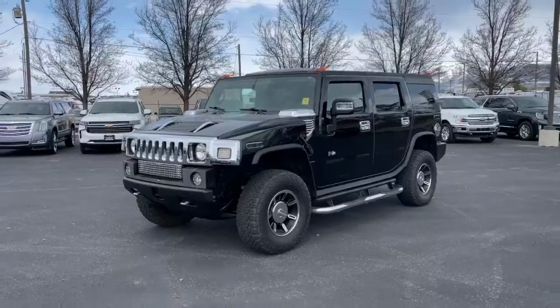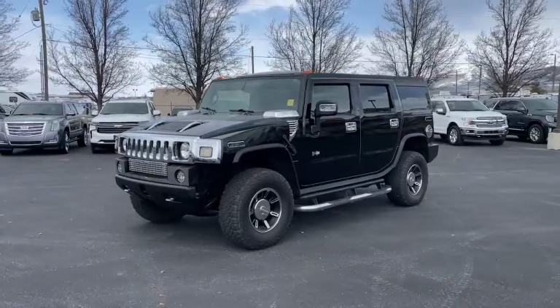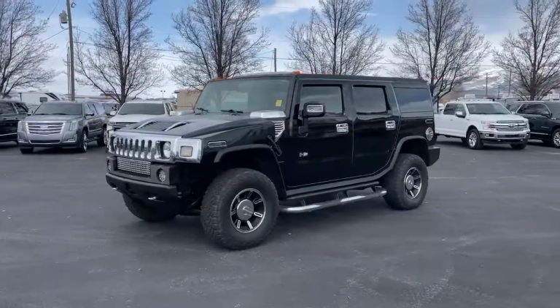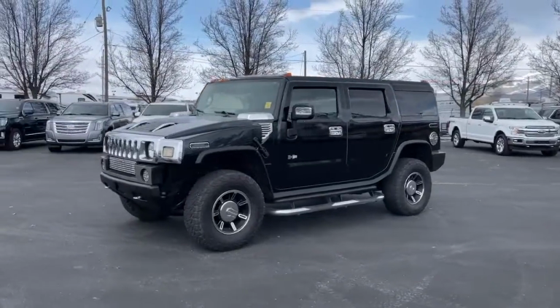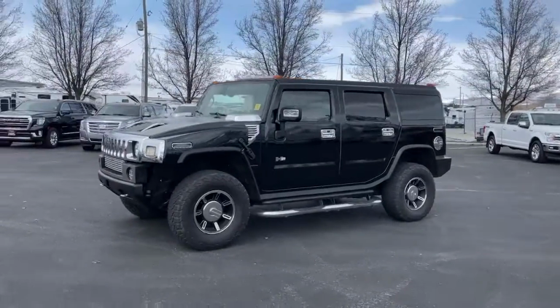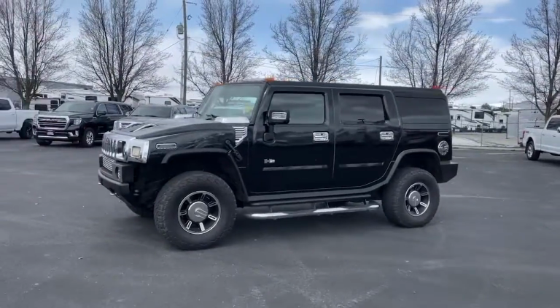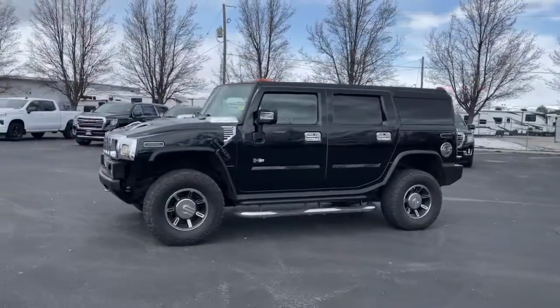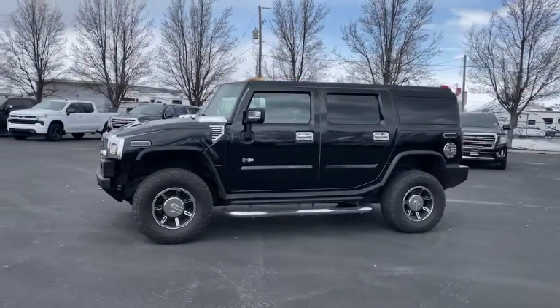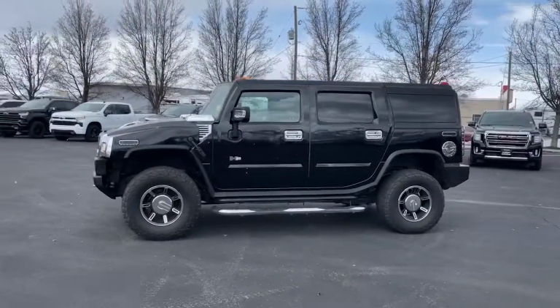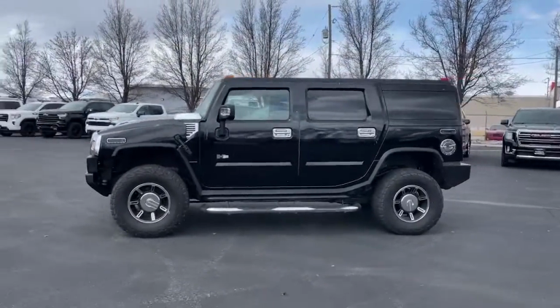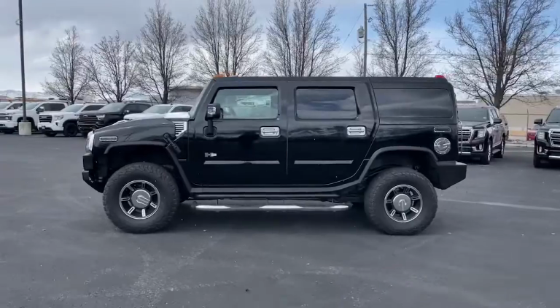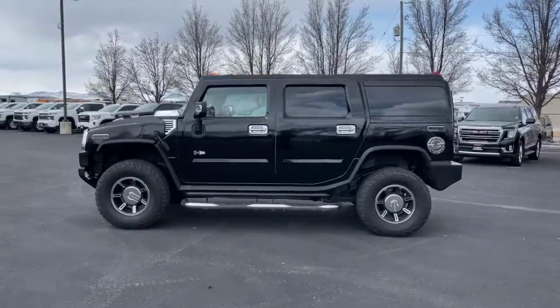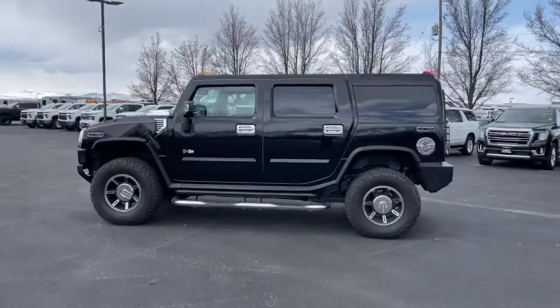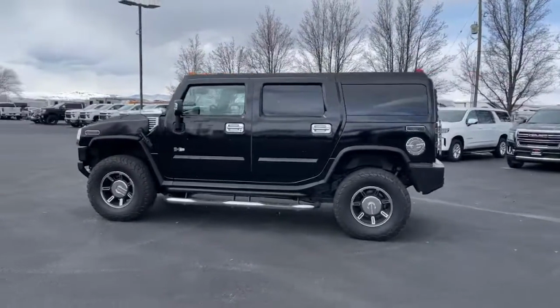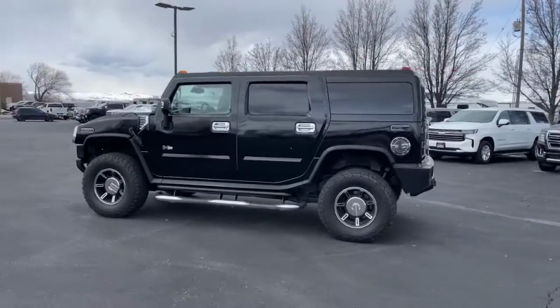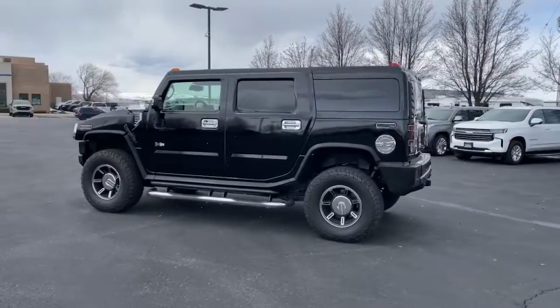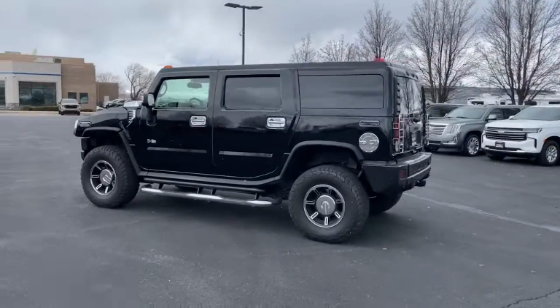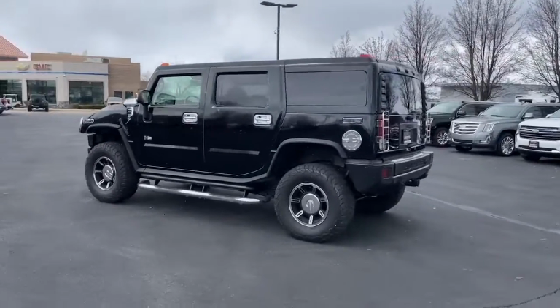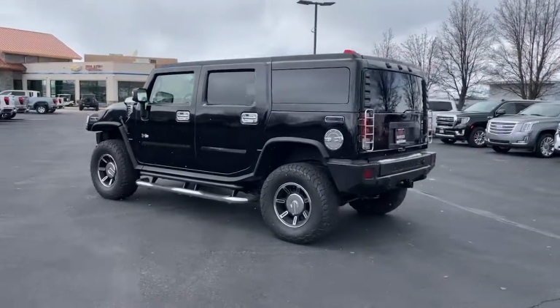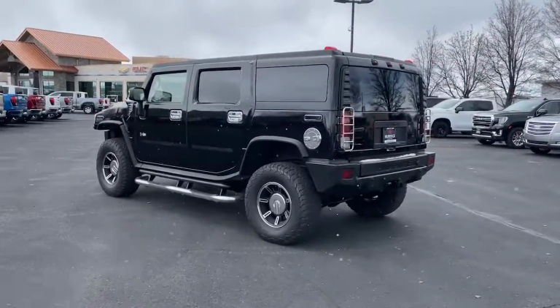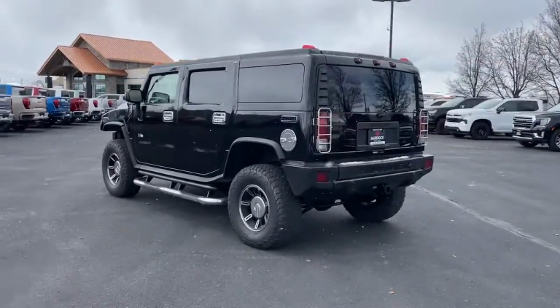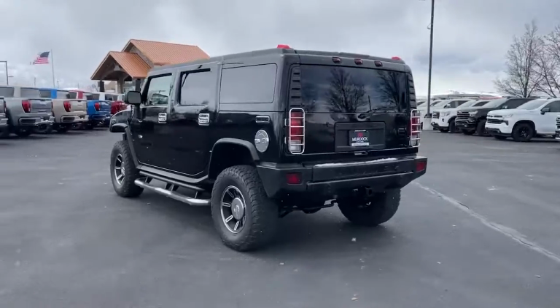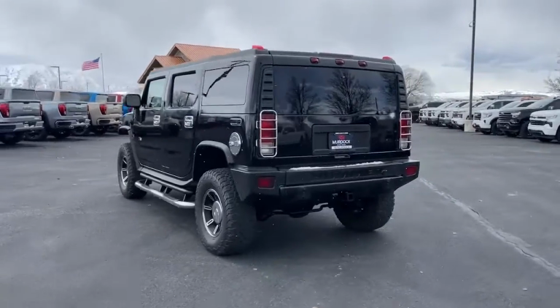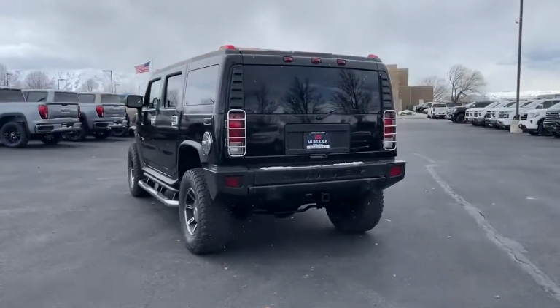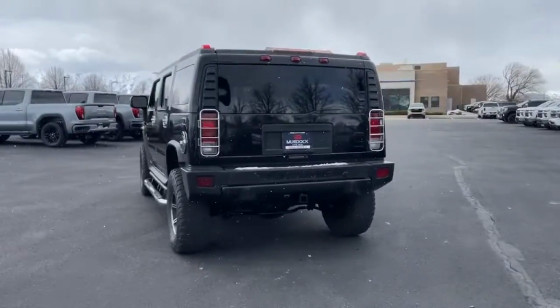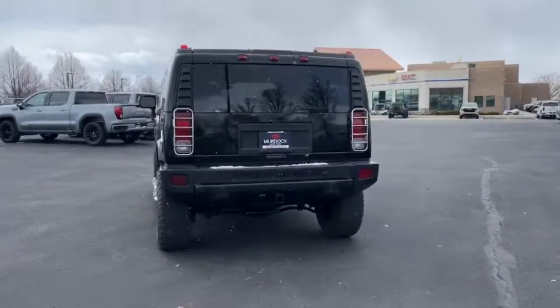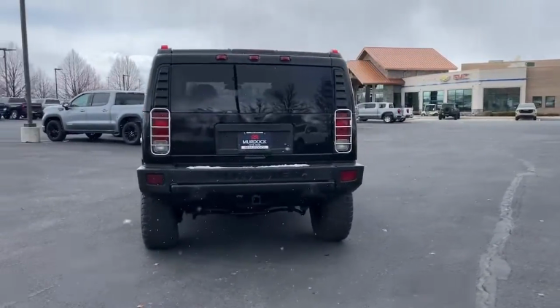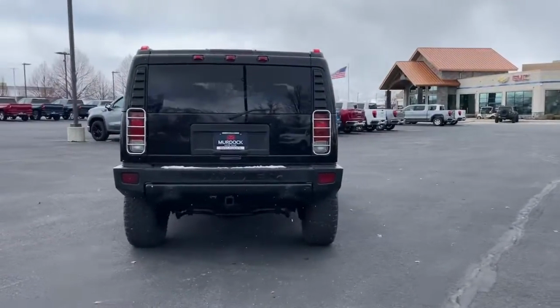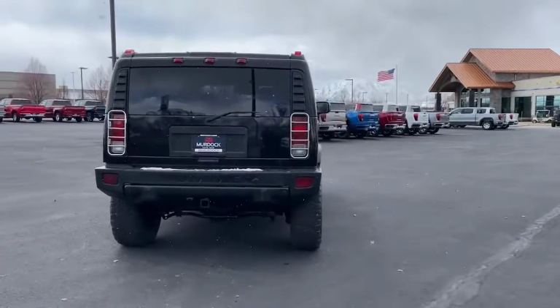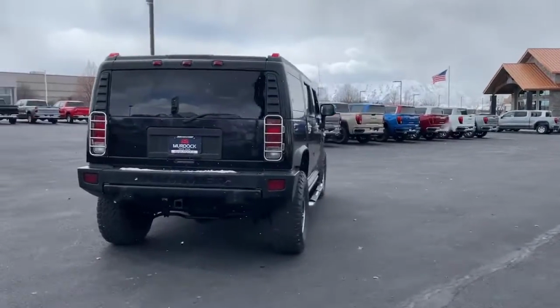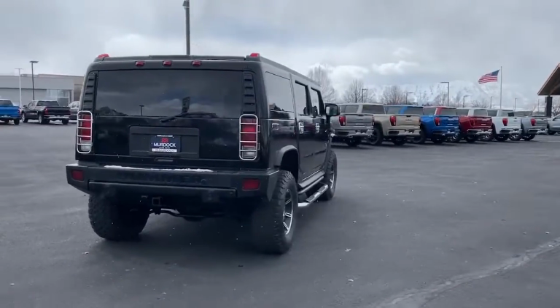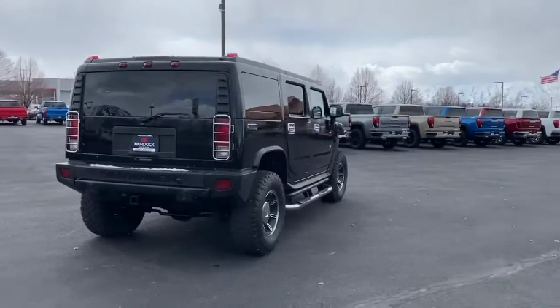You'll have love at first sight with the 2006 Hummer H2. This vehicle is an outstanding buy with fewer than 120,000 miles on the odometer. Take your off-road adventures to the pinnacle in this overachieving Hummer H2.